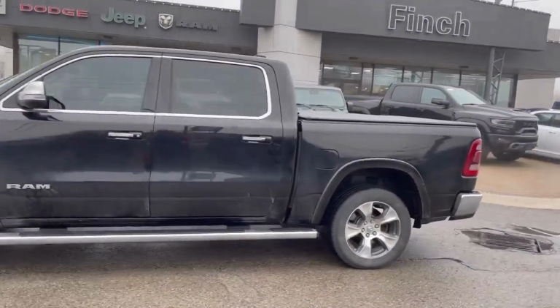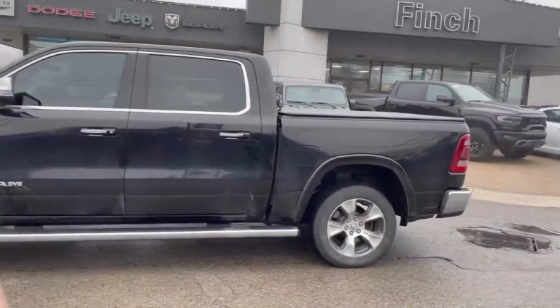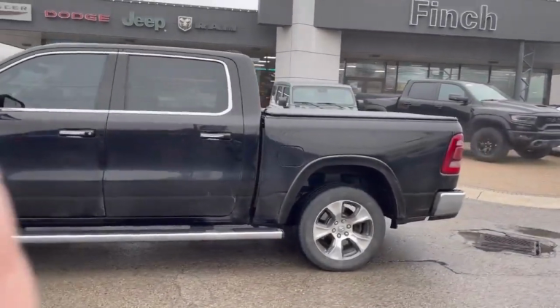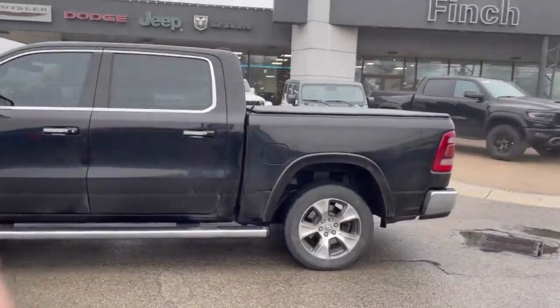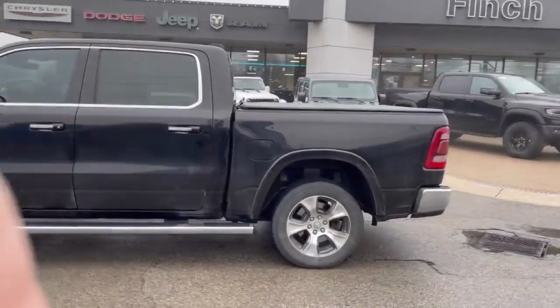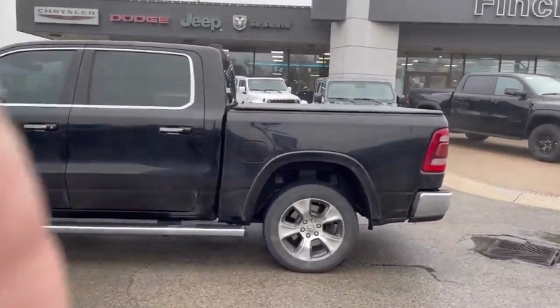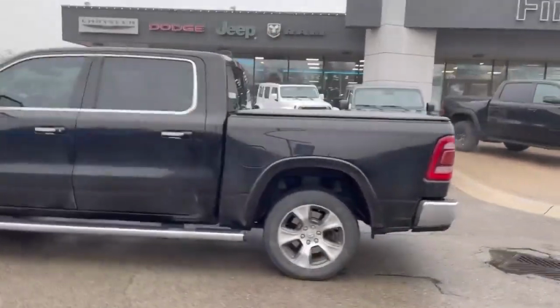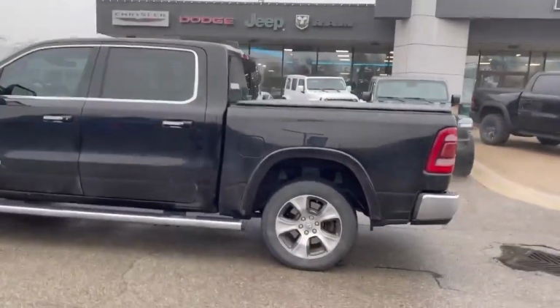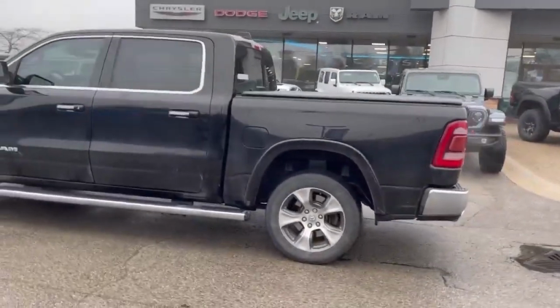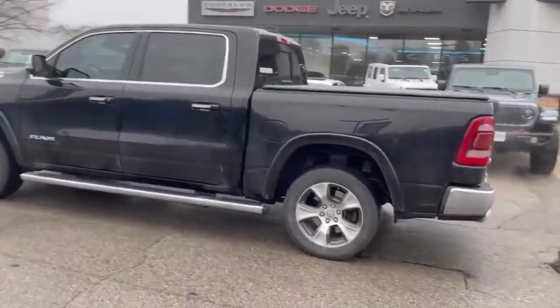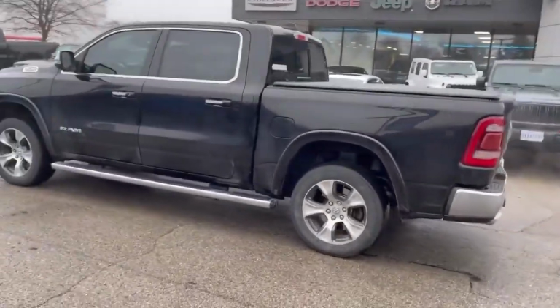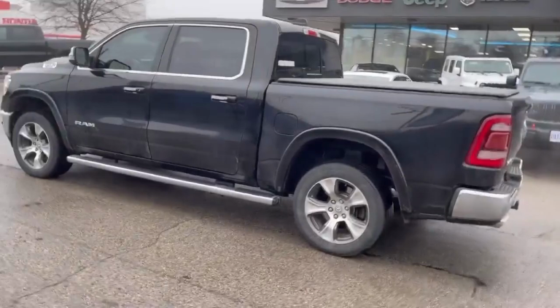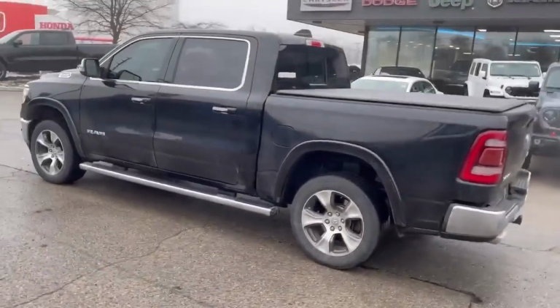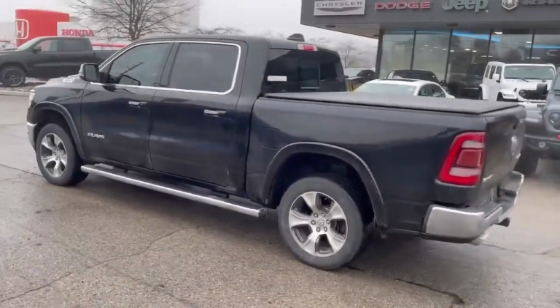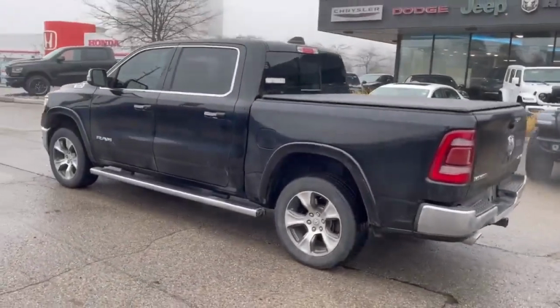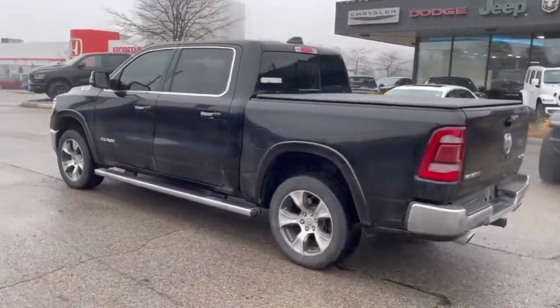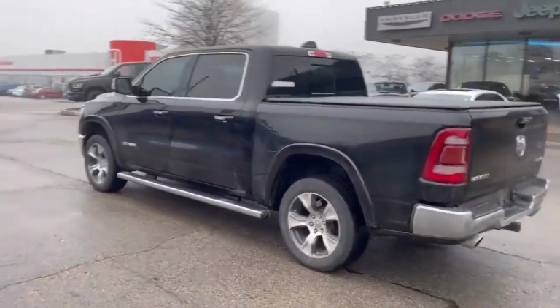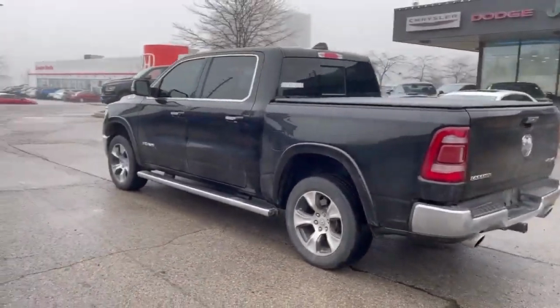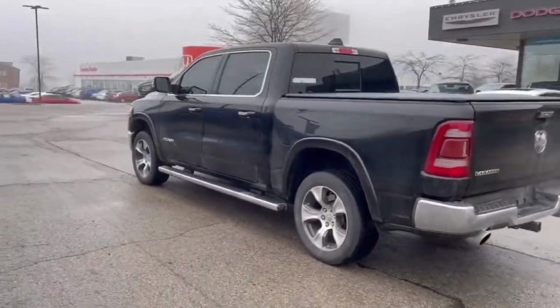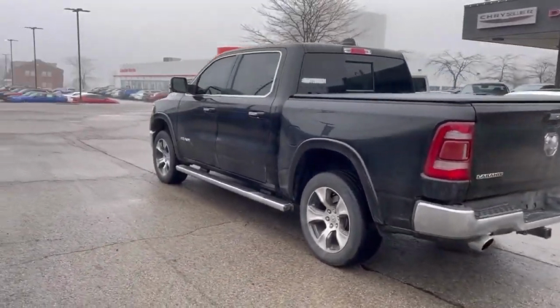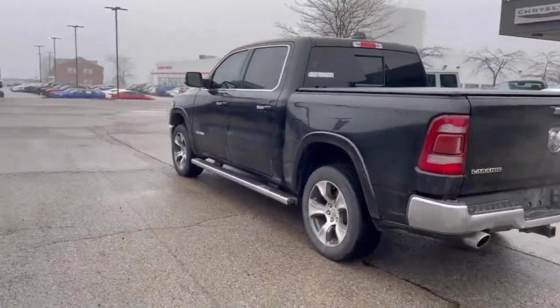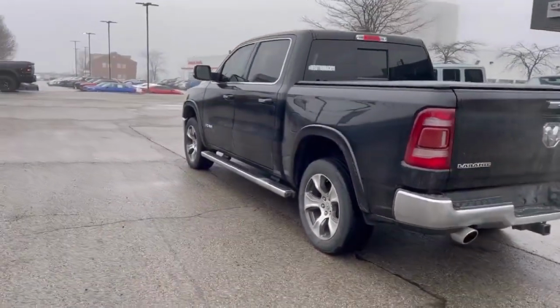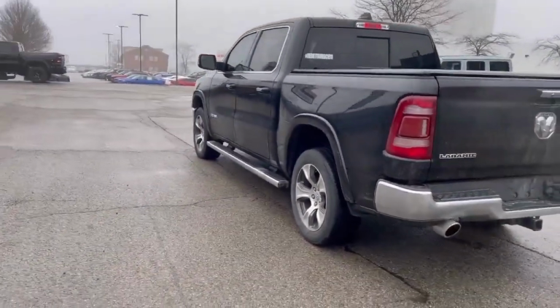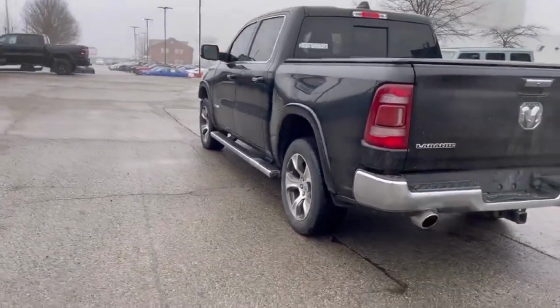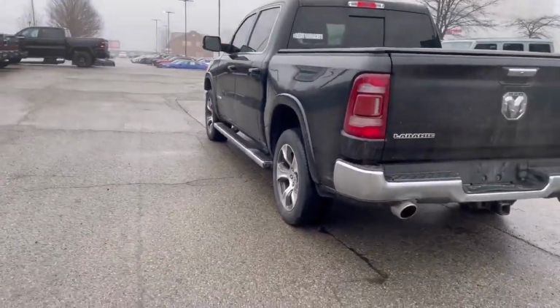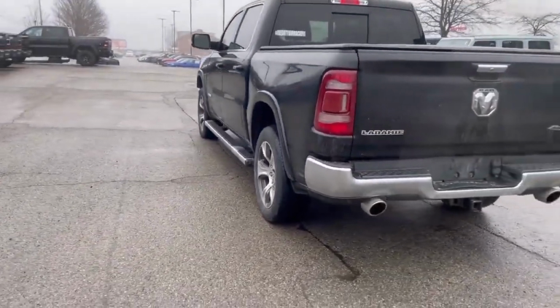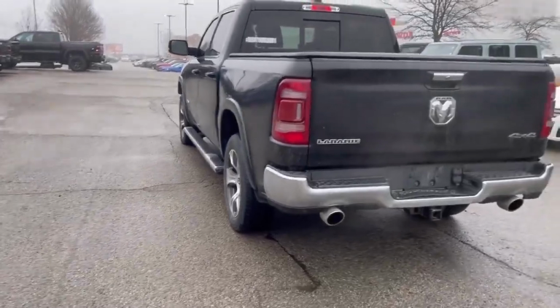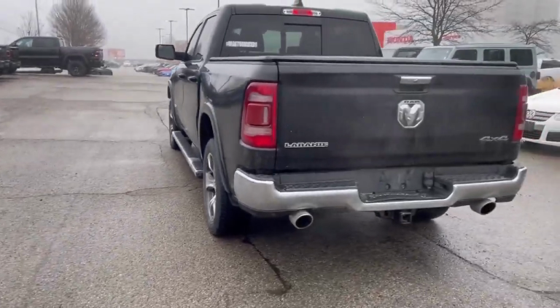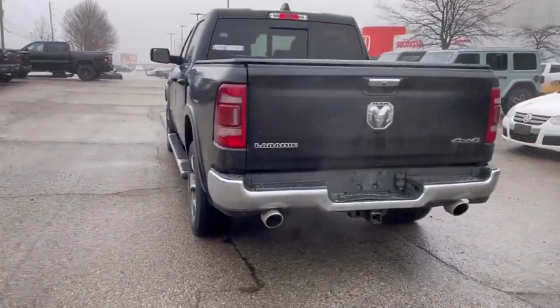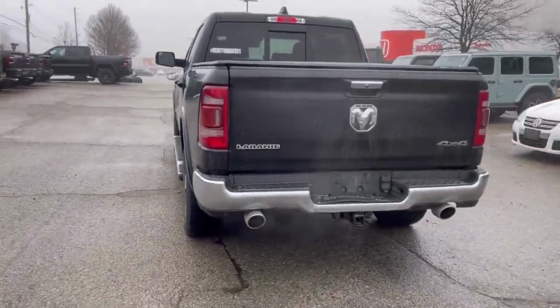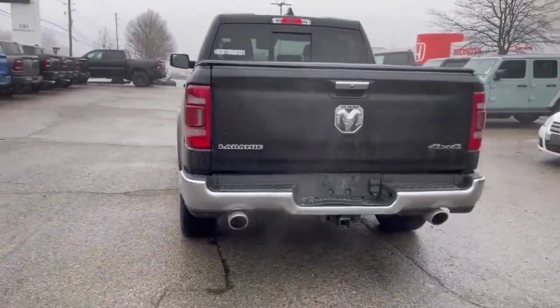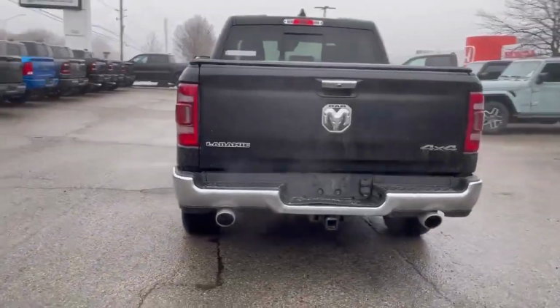It's fully loaded and also comes with a tonneau cover, running boards, and of course dual exhaust tips.